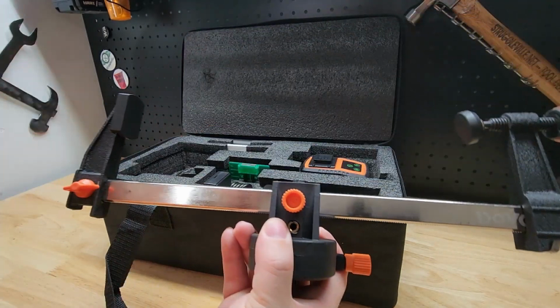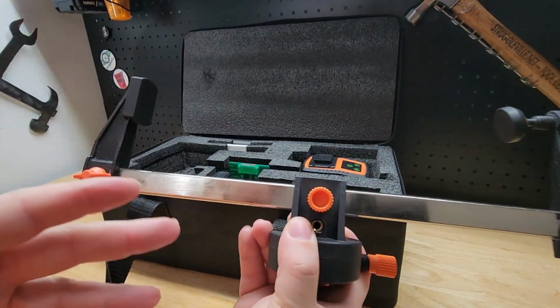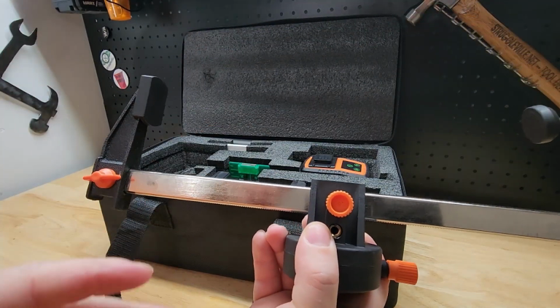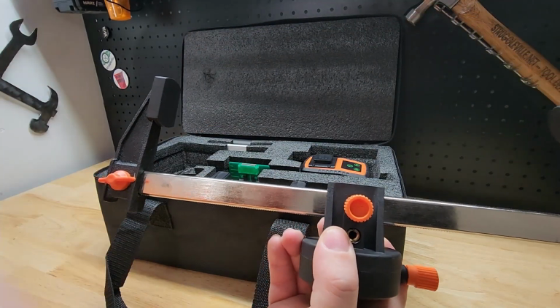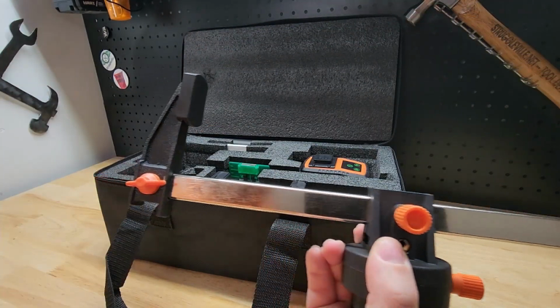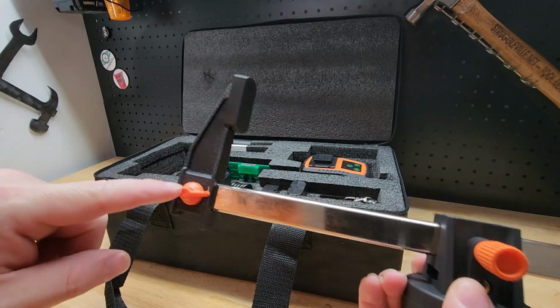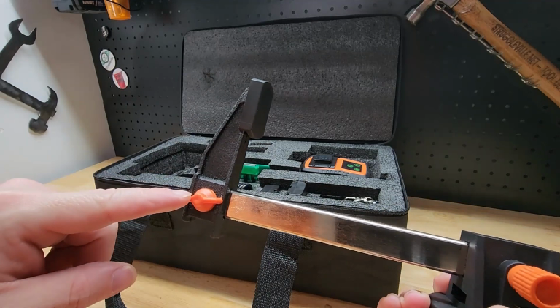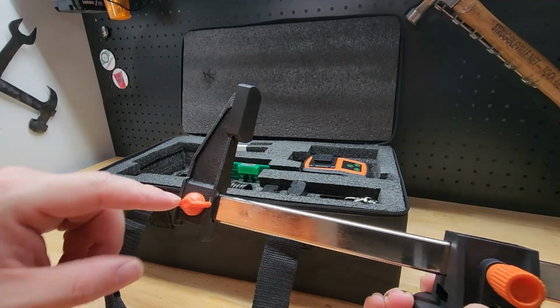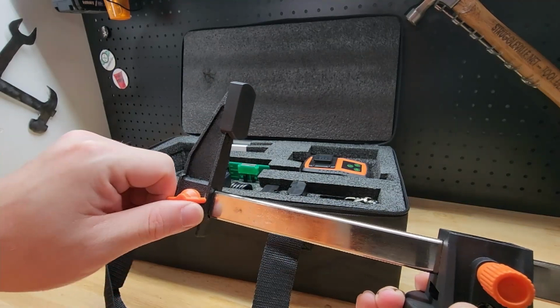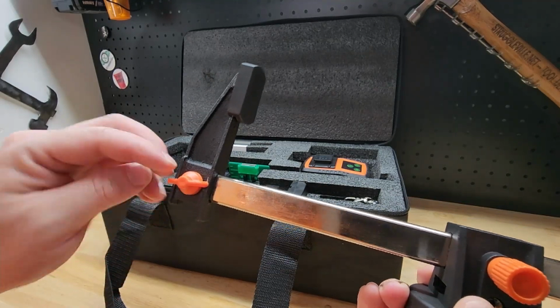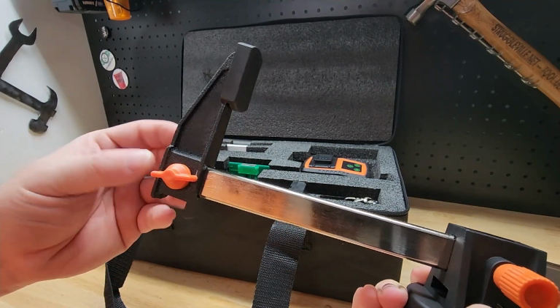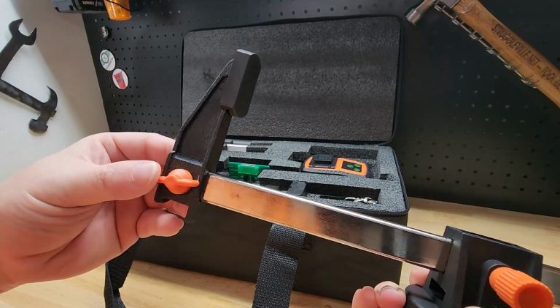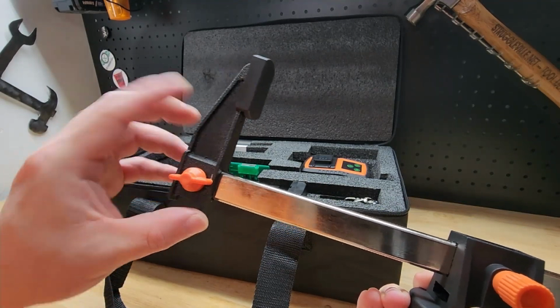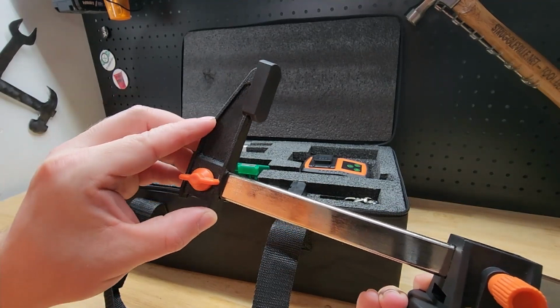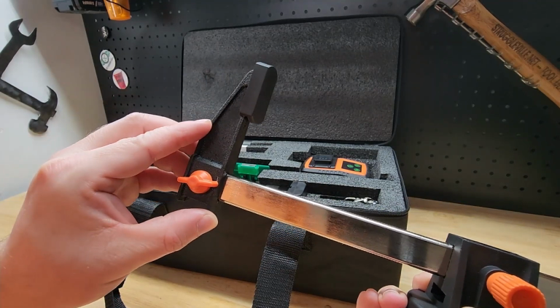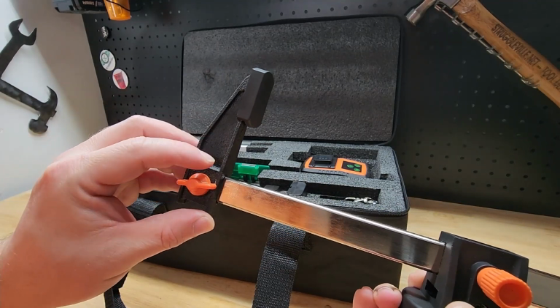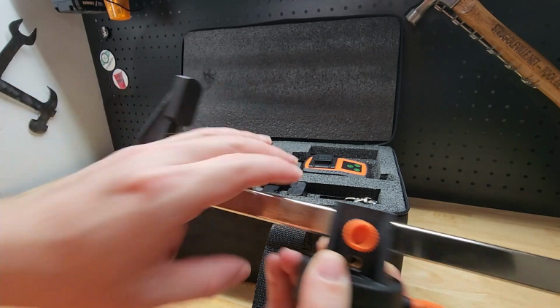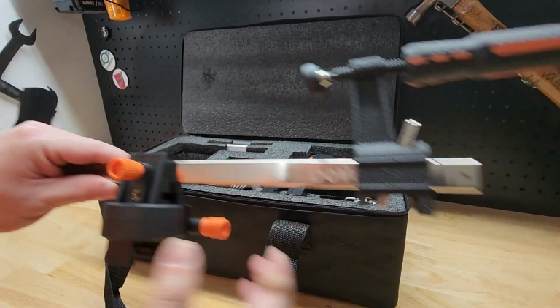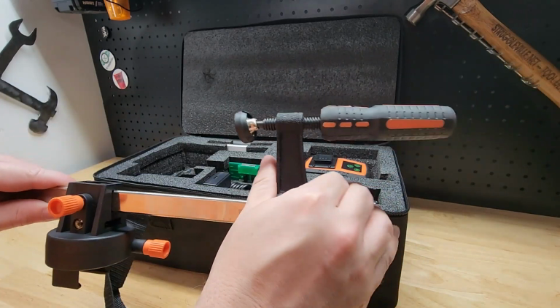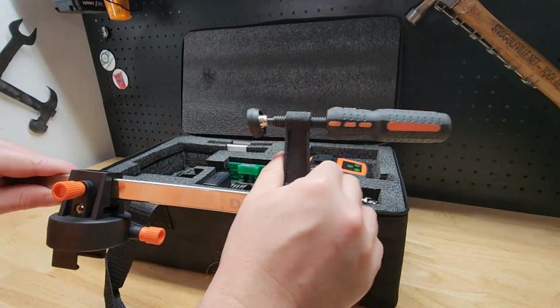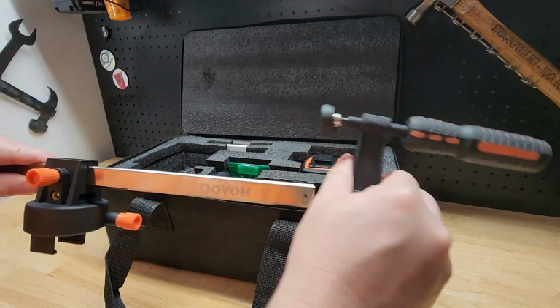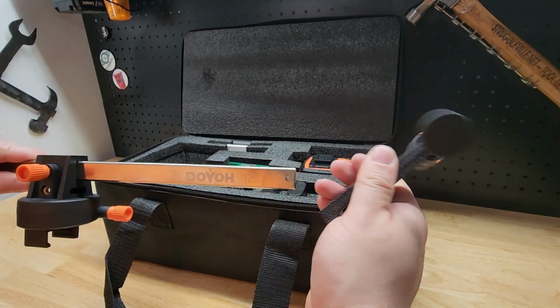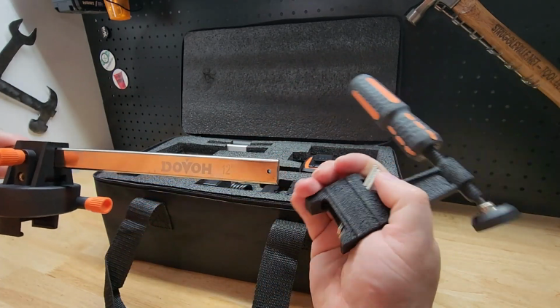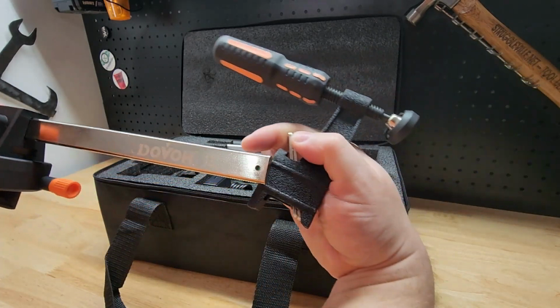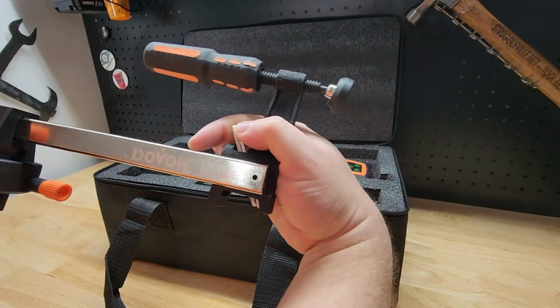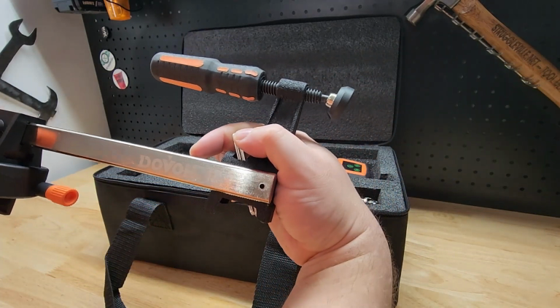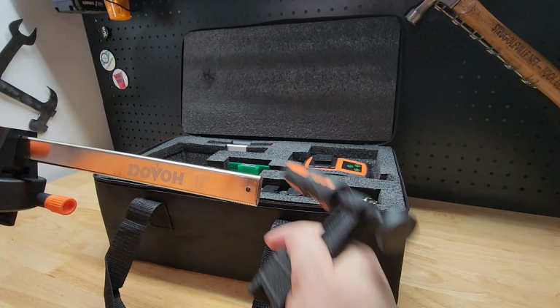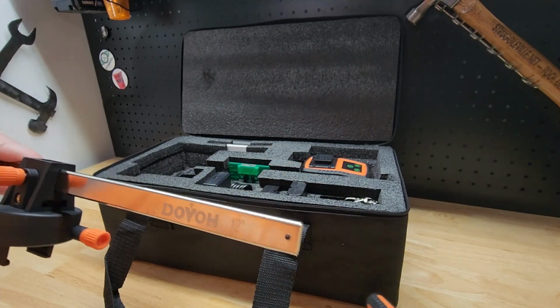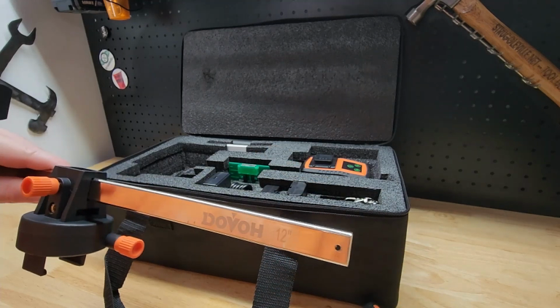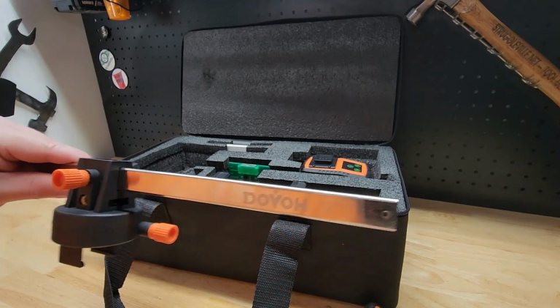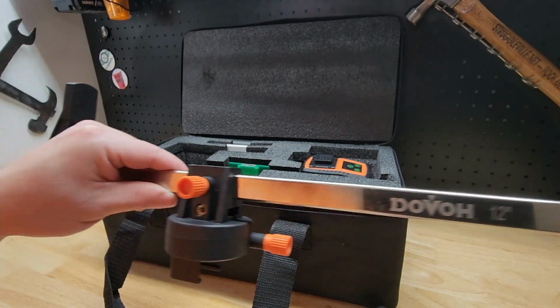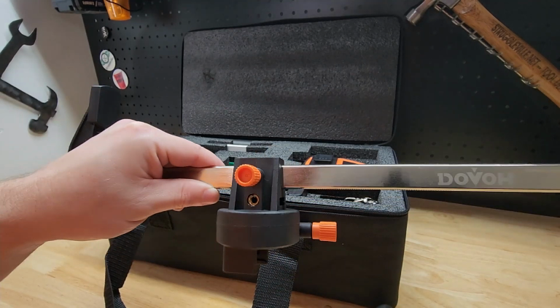This can also work as a spreader. You have this little thumb wheel wing nut that you can take off, push this in the other direction, slide the whole thing off, and put it on backwards to use it as a spreader, which is really cool.